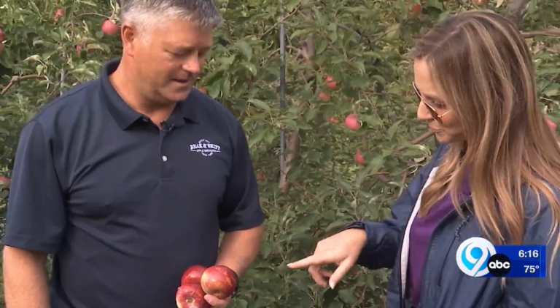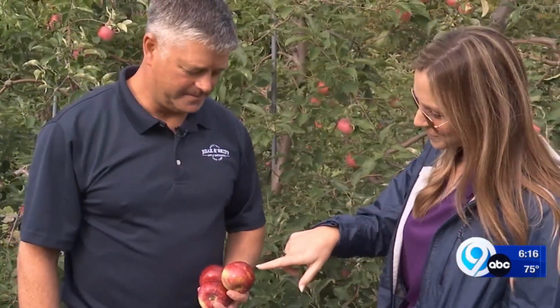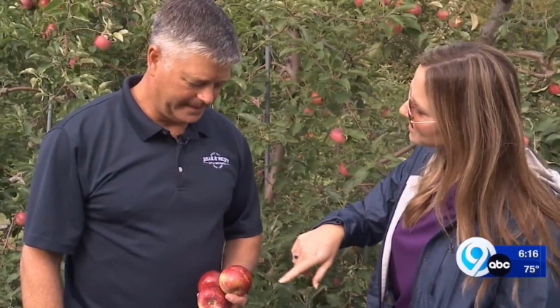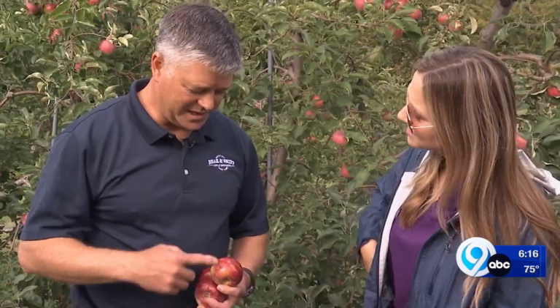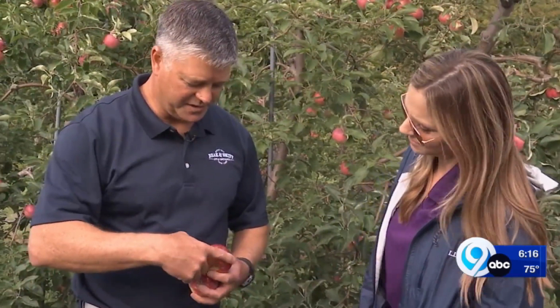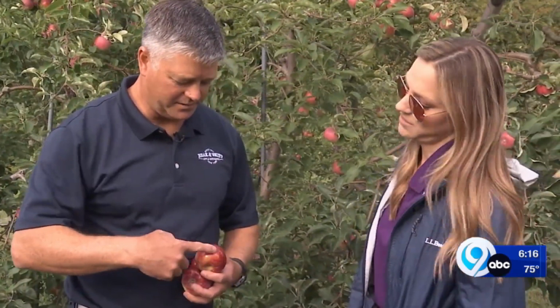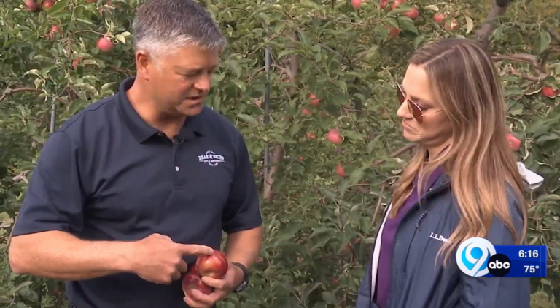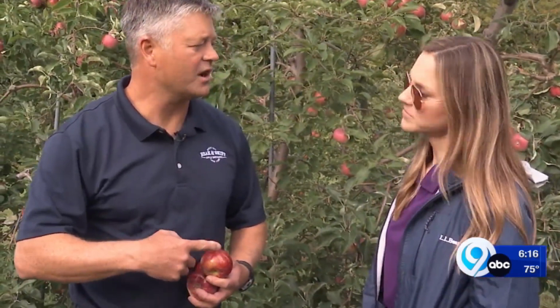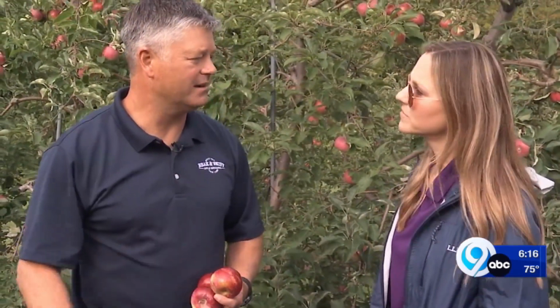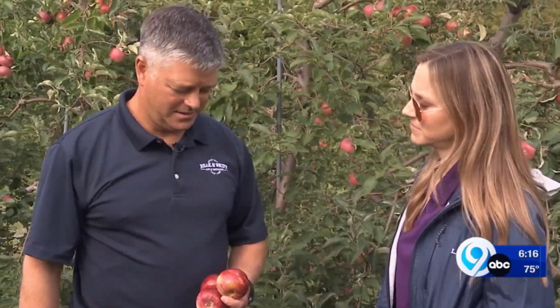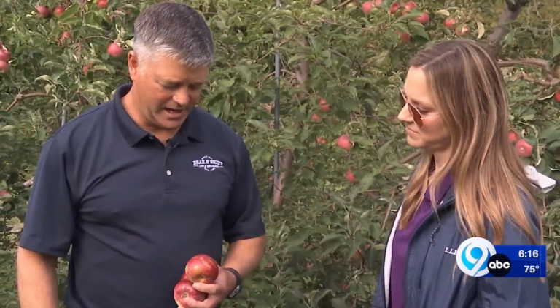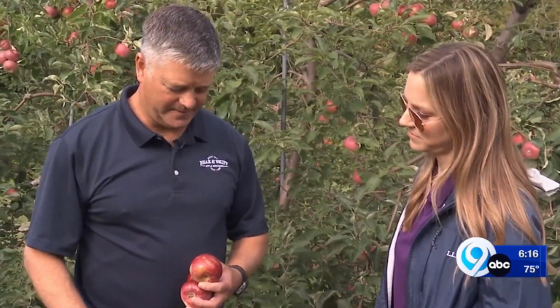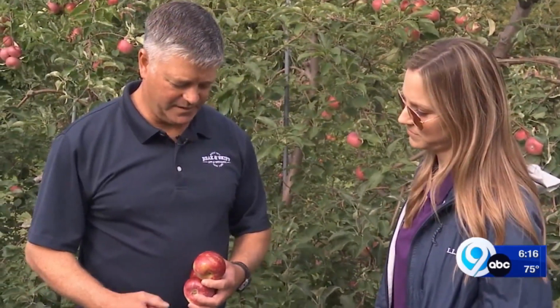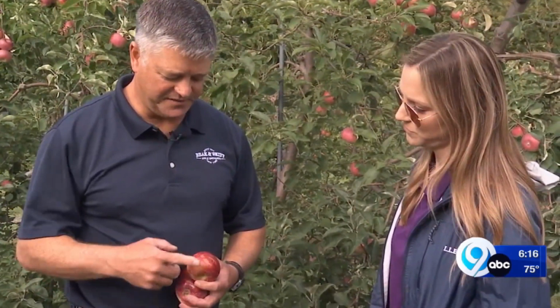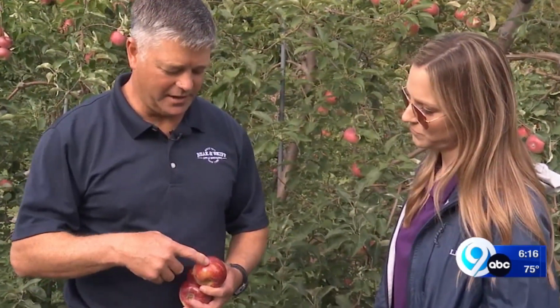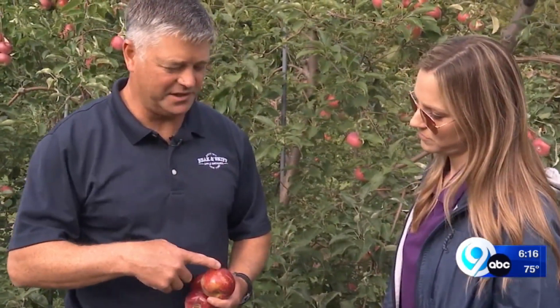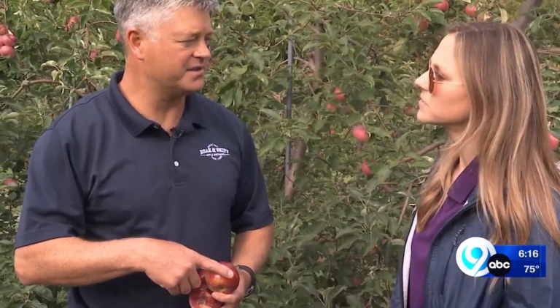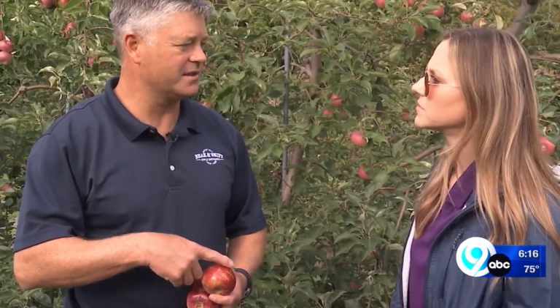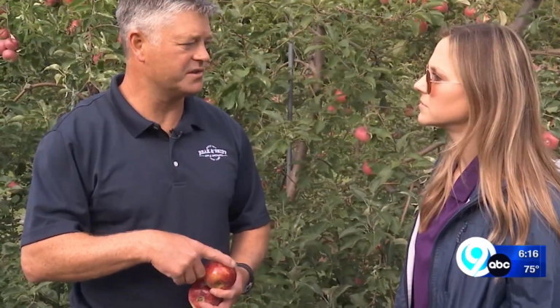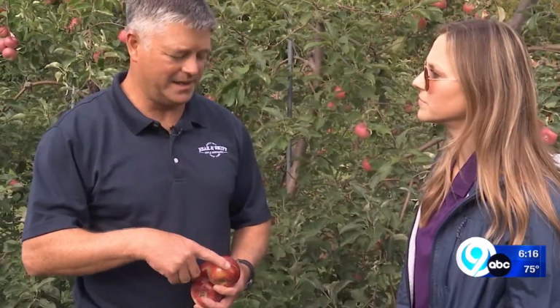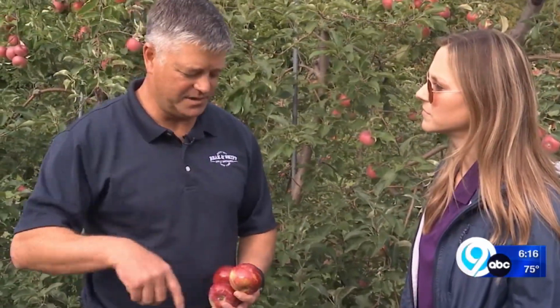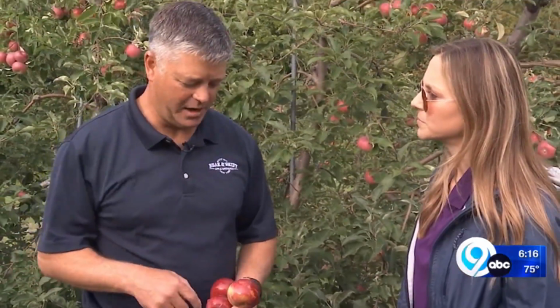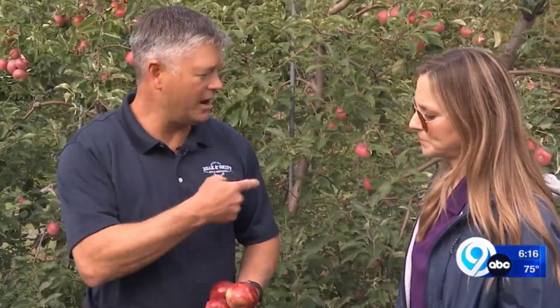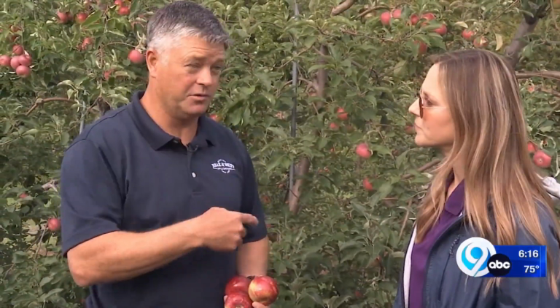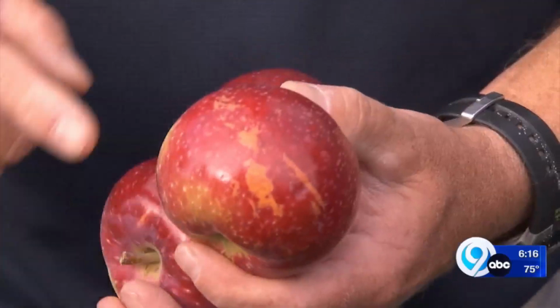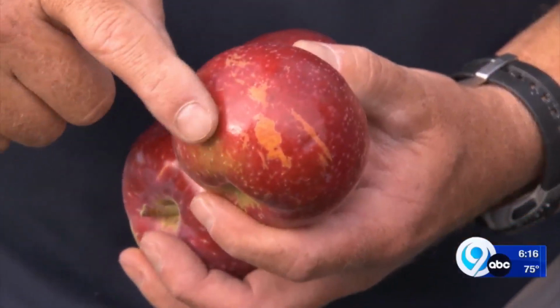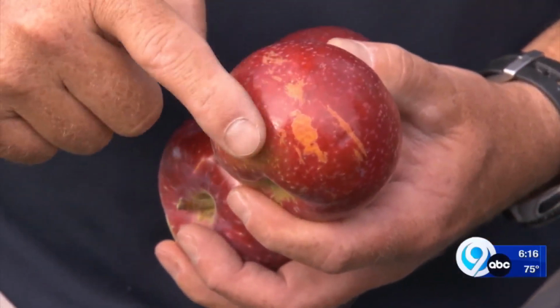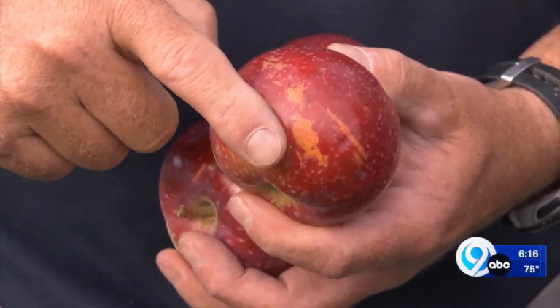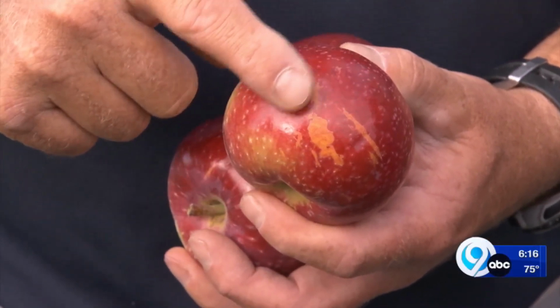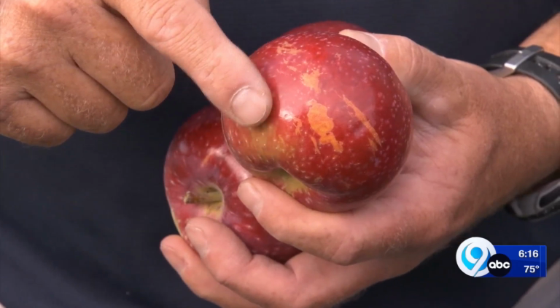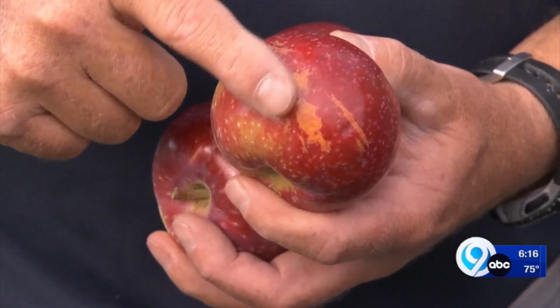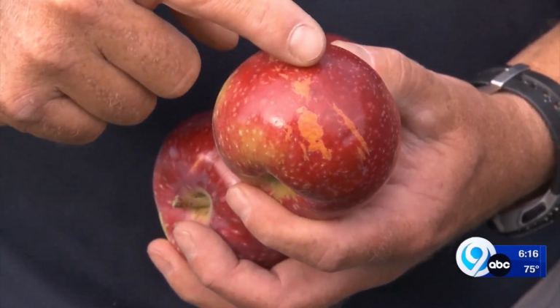Those are freeze marks — that's just like frostbite. And it's very unlikely that you'll ever see this in the grocery store because it'll be sorted out. But when you're out here in the orchard, you get 100% of what we grew, and you're going to see some of this.